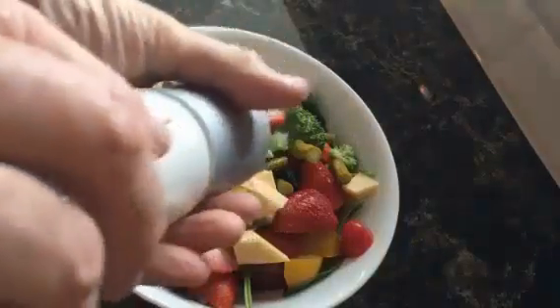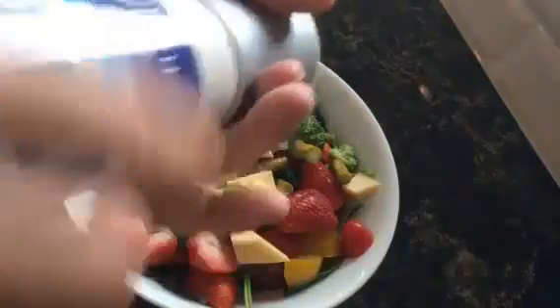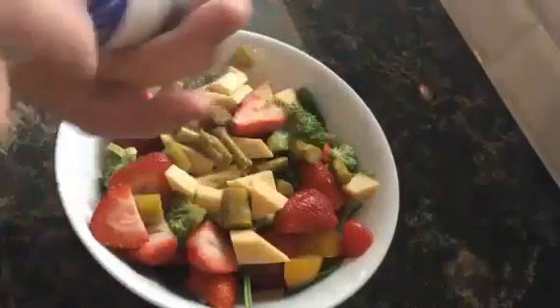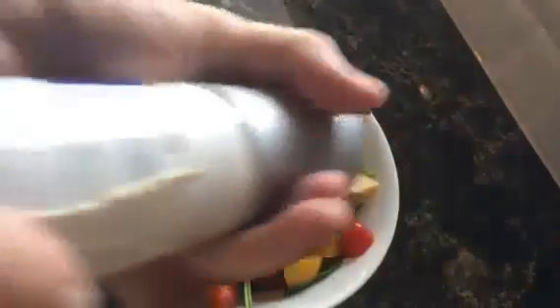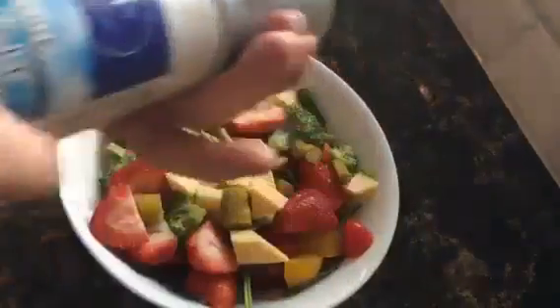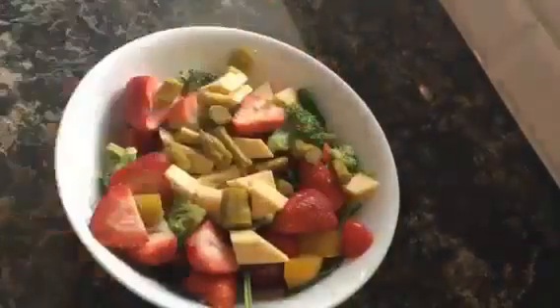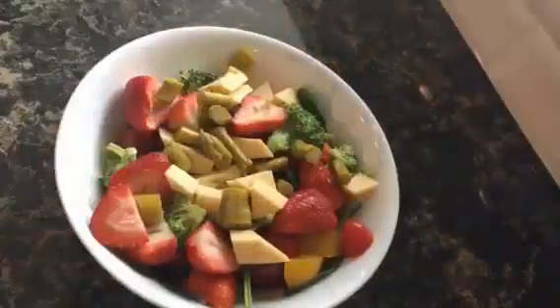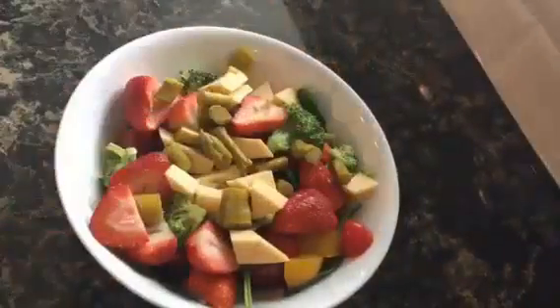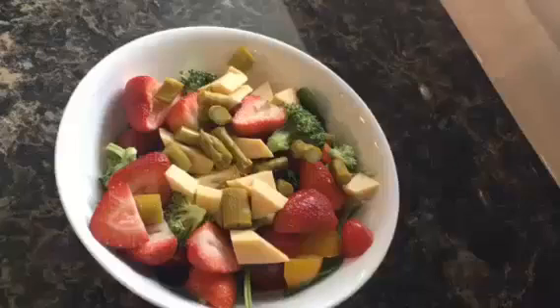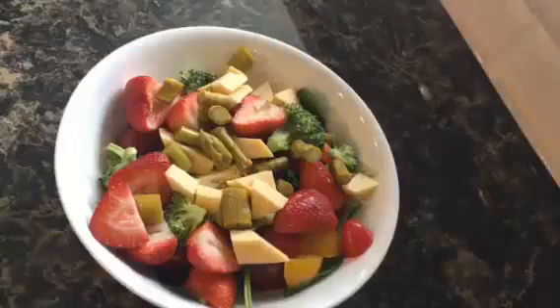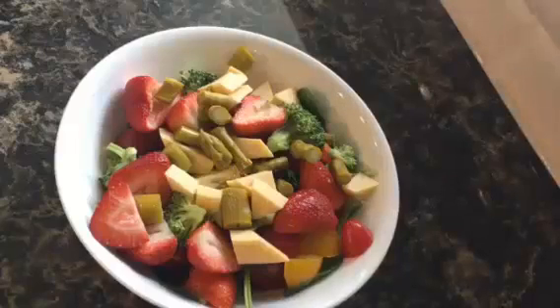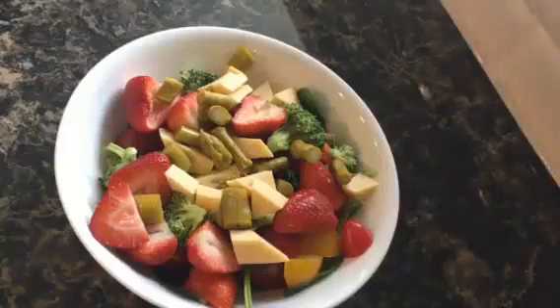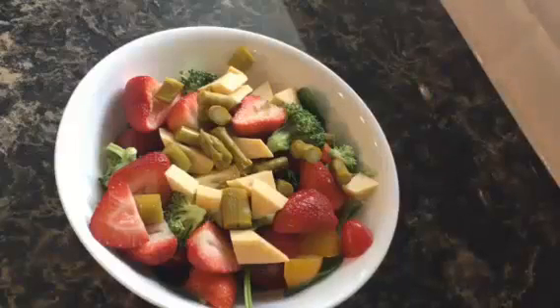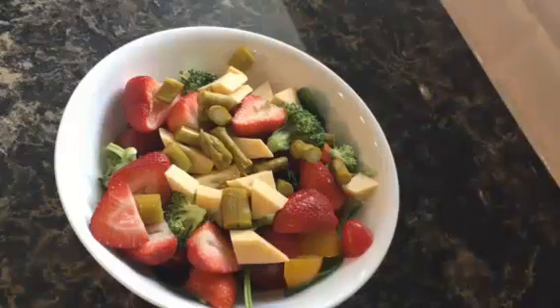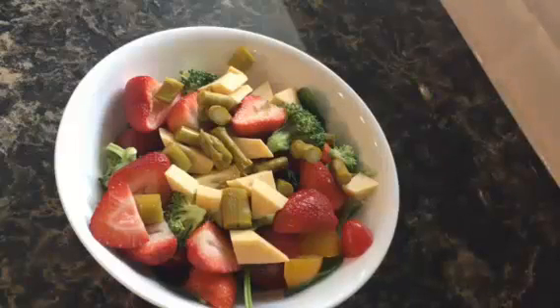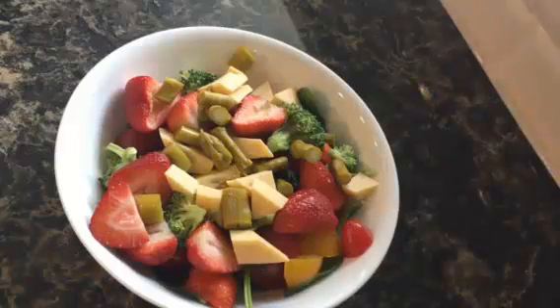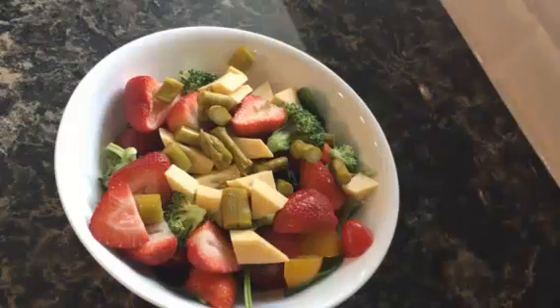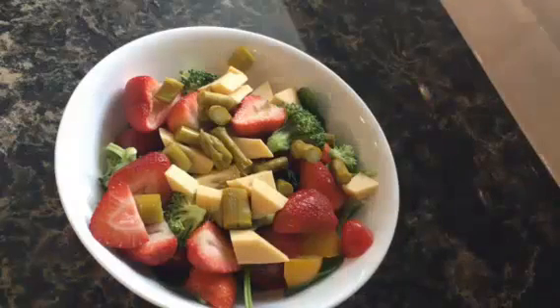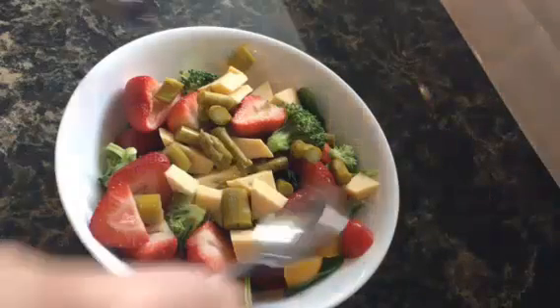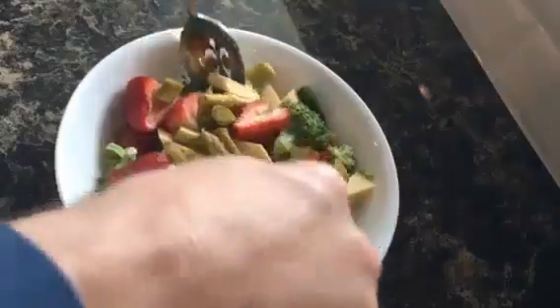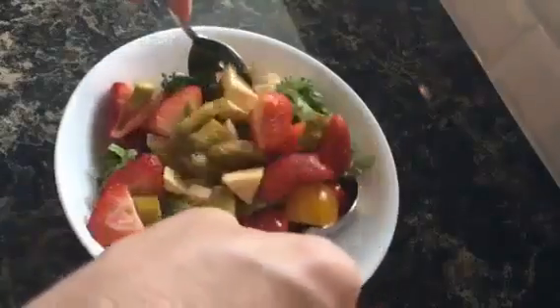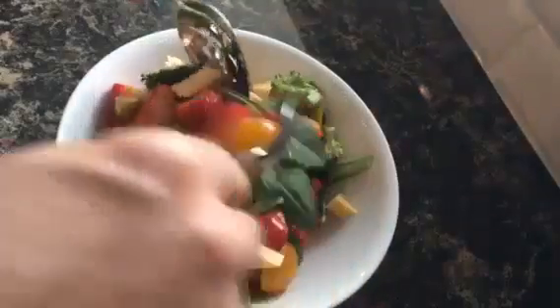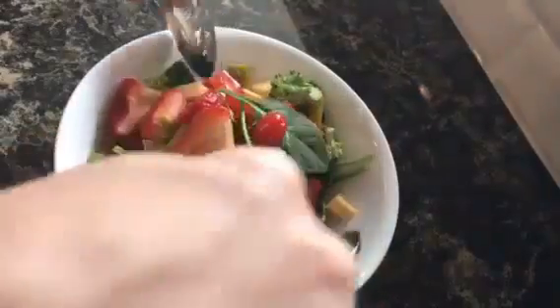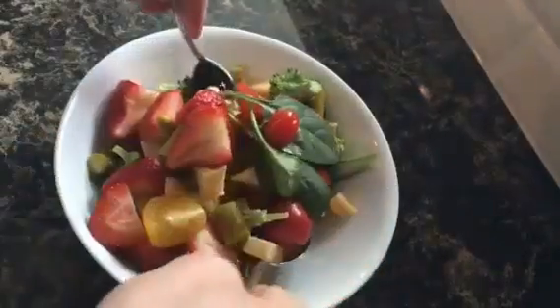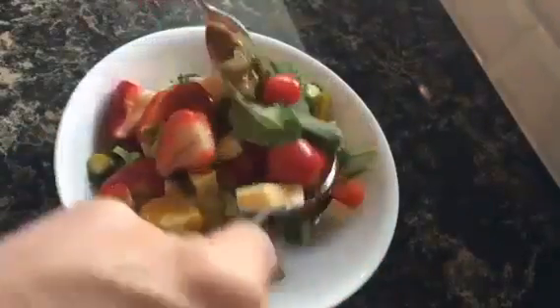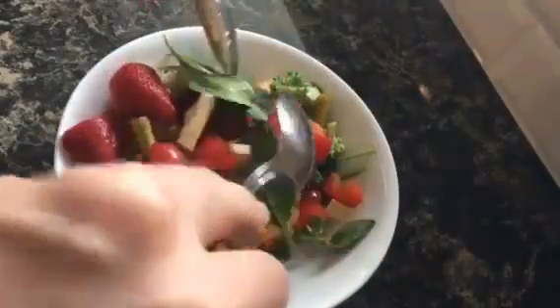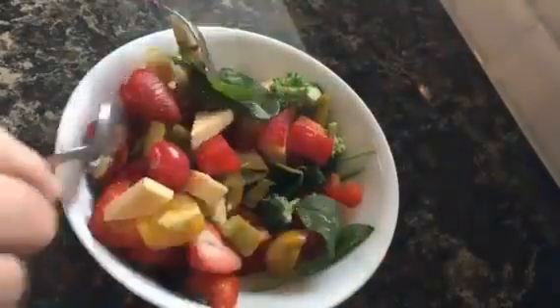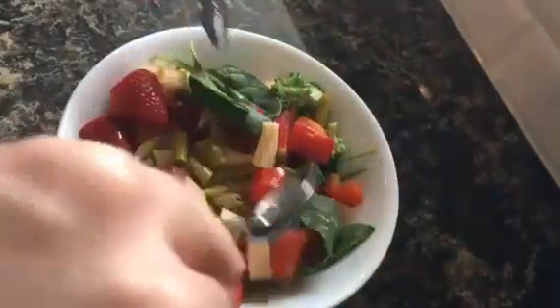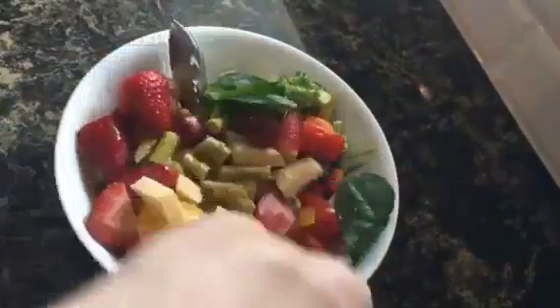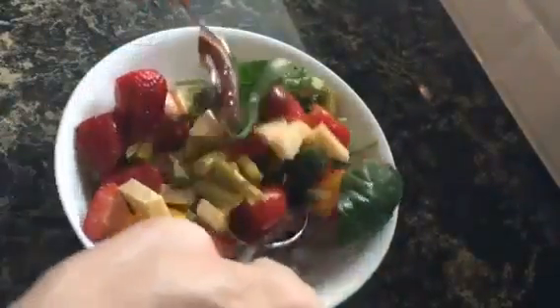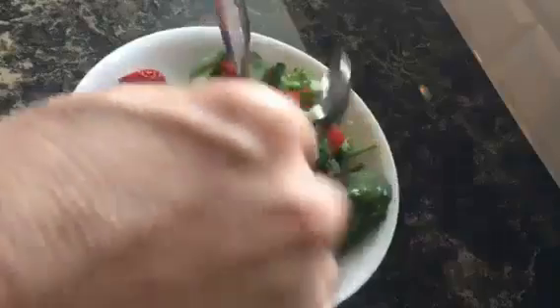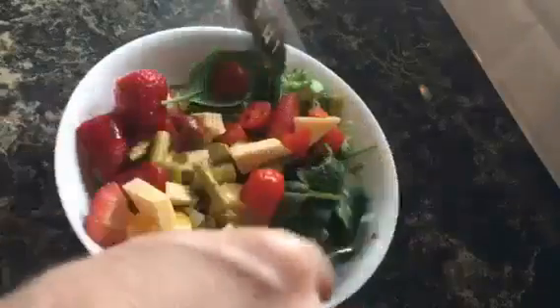All the ingredients, whatever's in your fridge. You can see I've got pickled asparagus, strawberries, broccoli, spinach, tomatoes, a little bit of cheese.